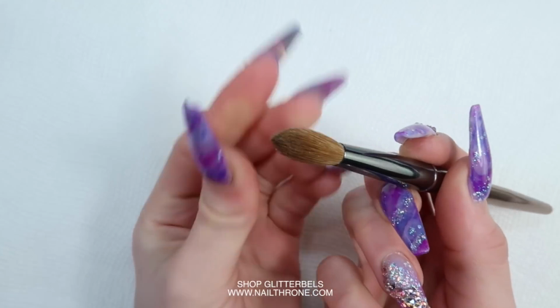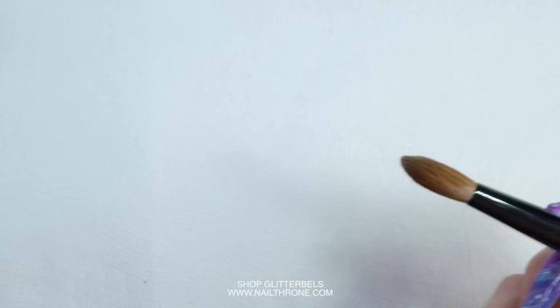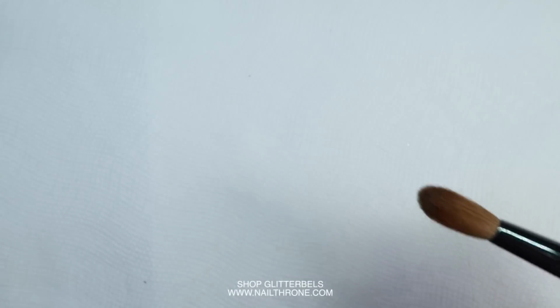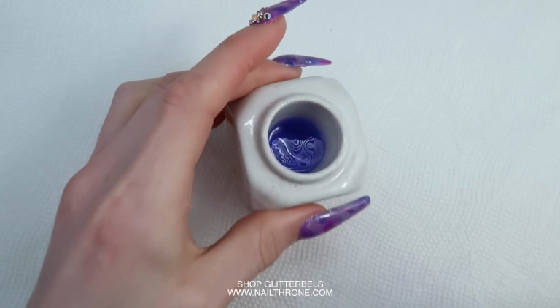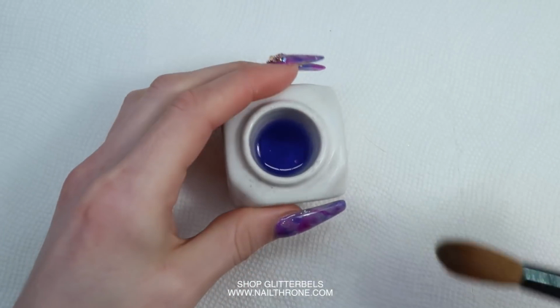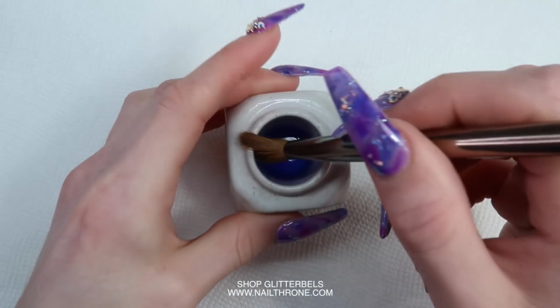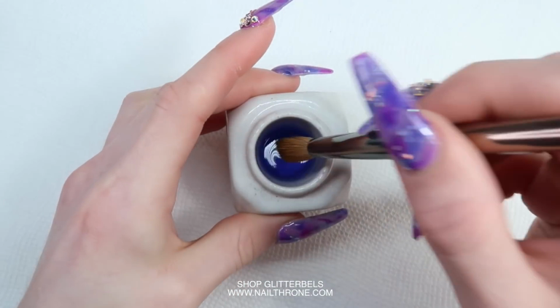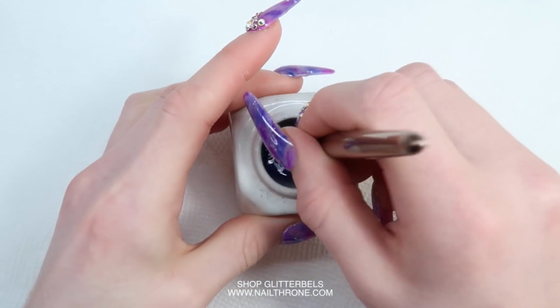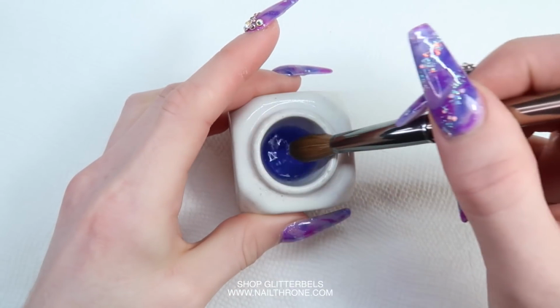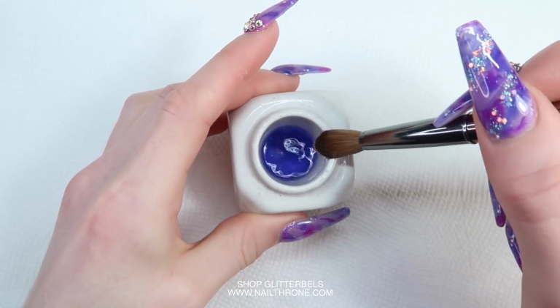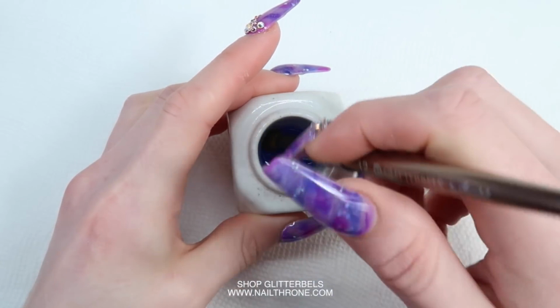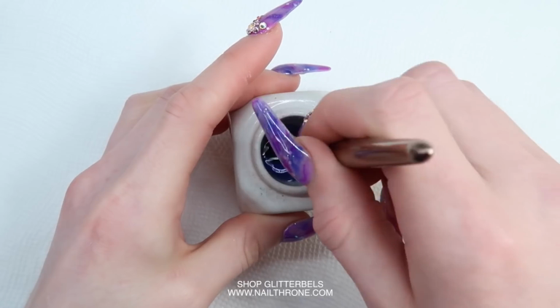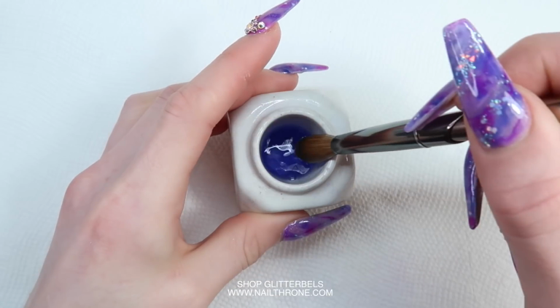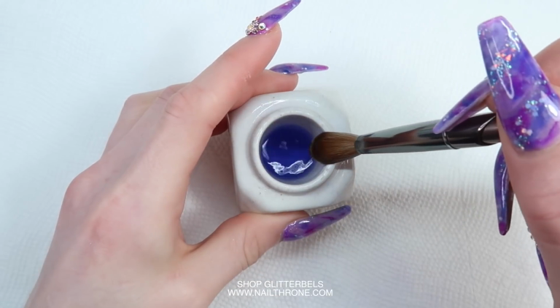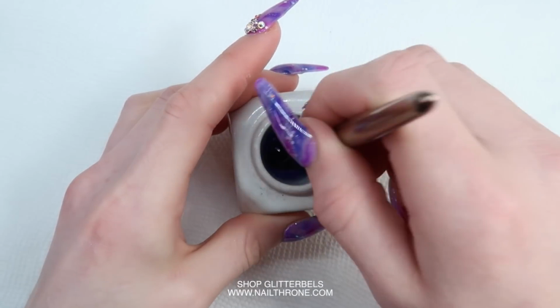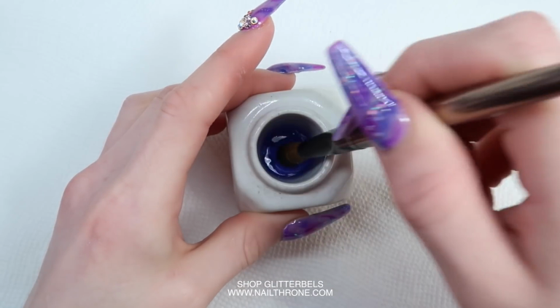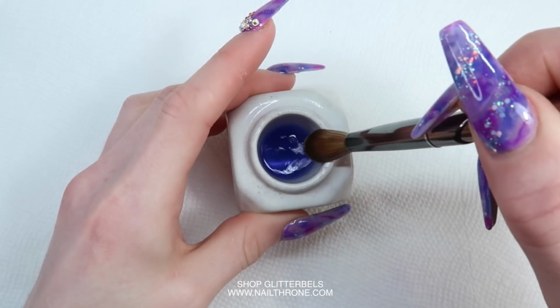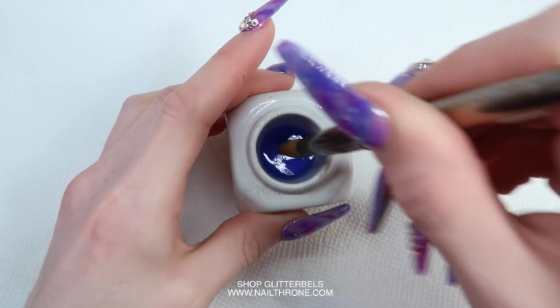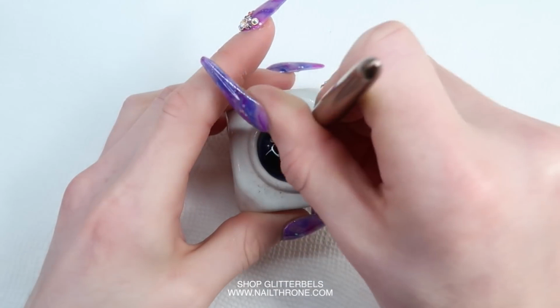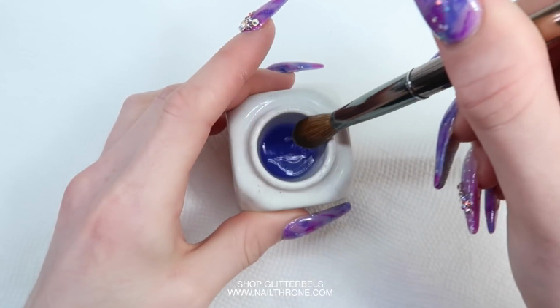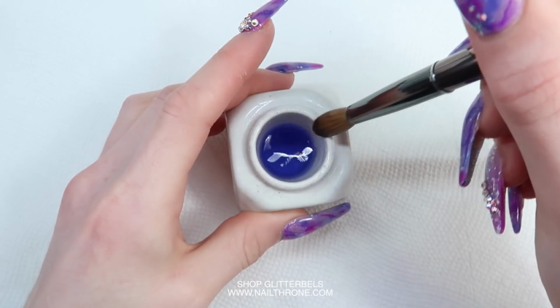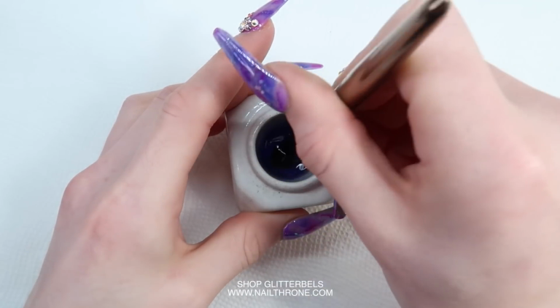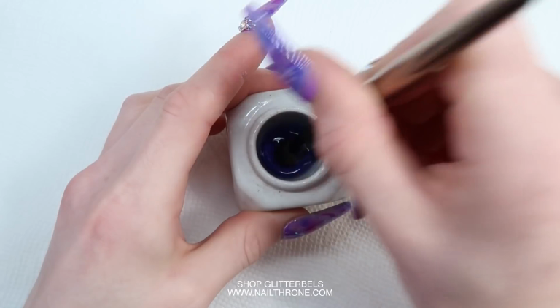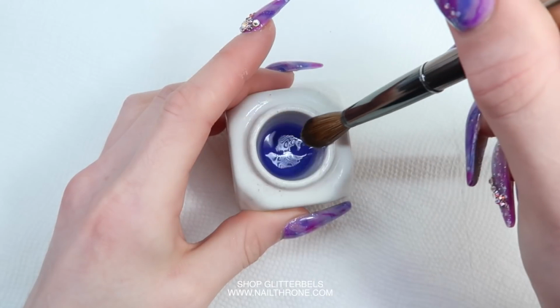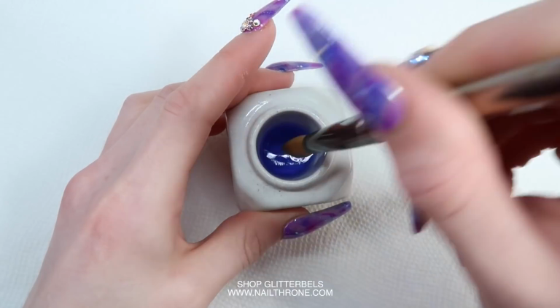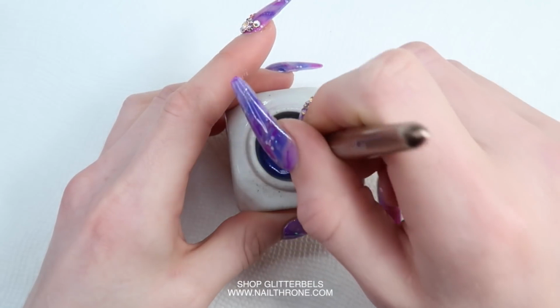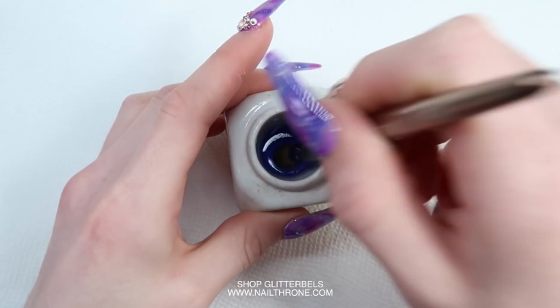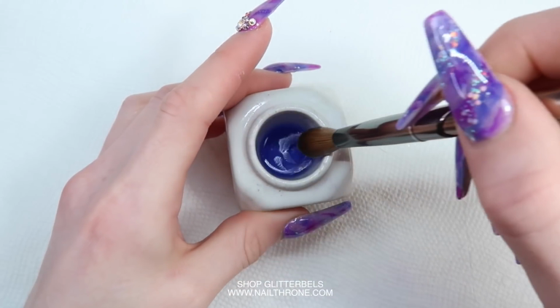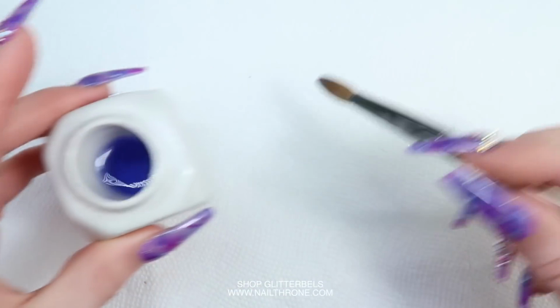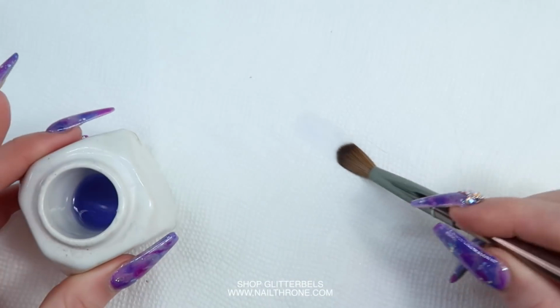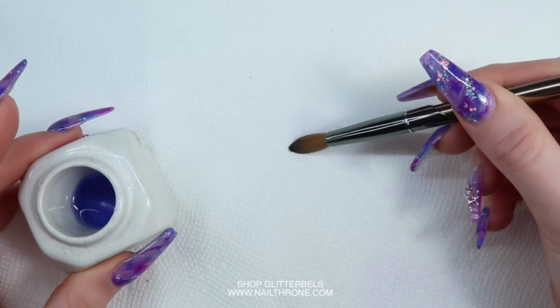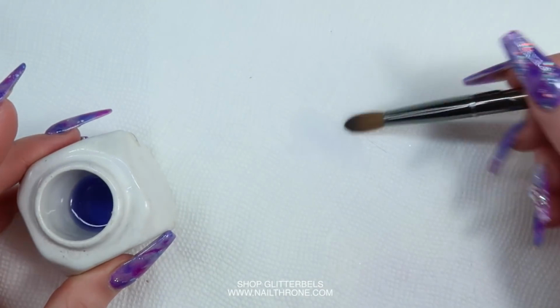Now I've taken a whole dish of monomer and we're just going to stick the brush in. You're going to dip it and wipe it — dip and wipe — and you can keep spinning your brush around. You're just going to want to keep doing this until all the resin is removed.